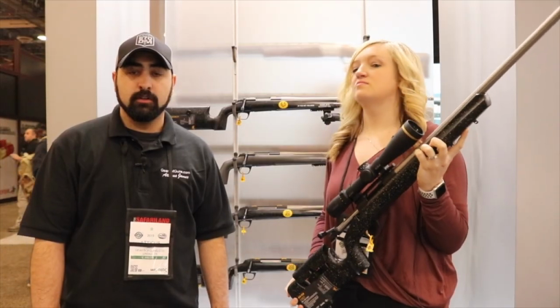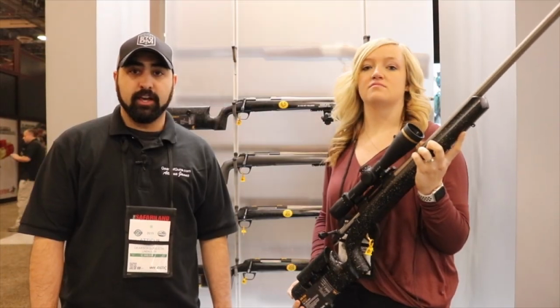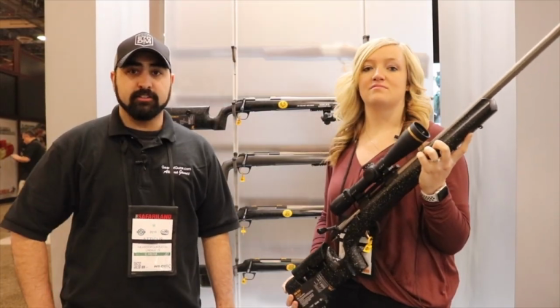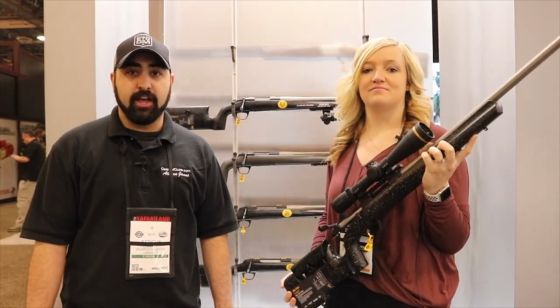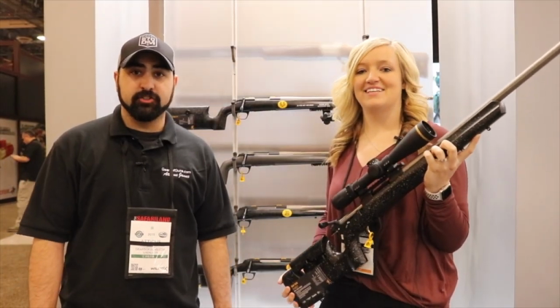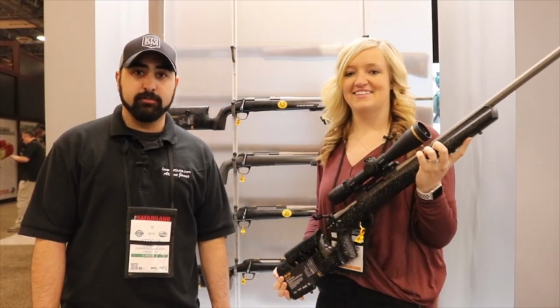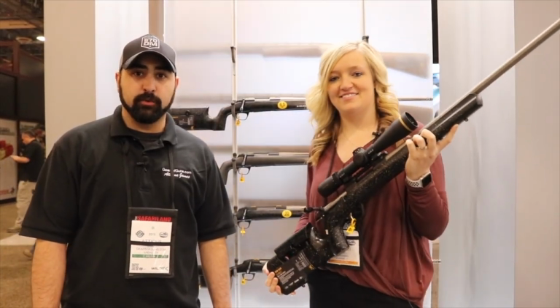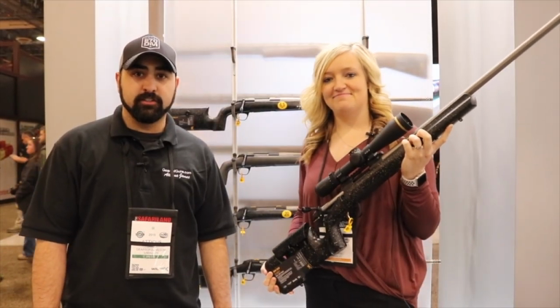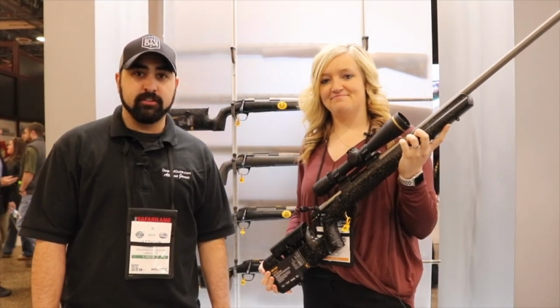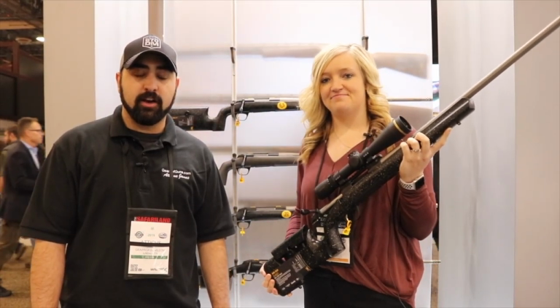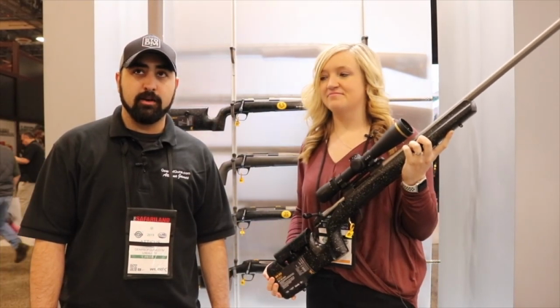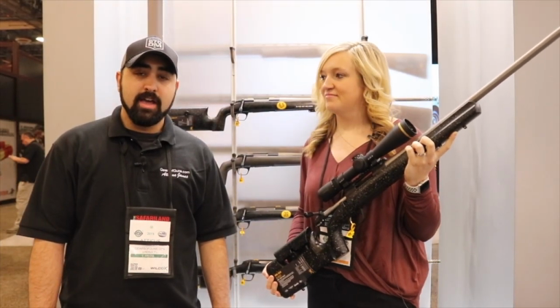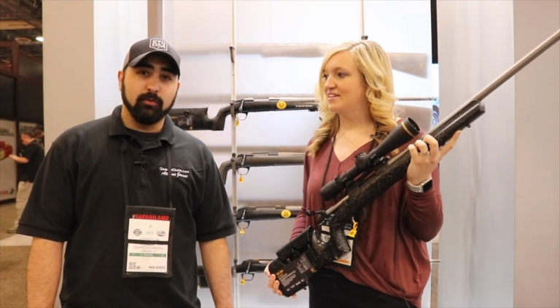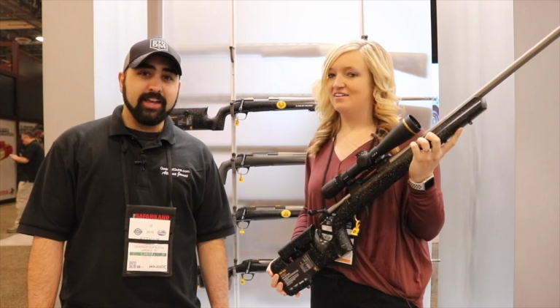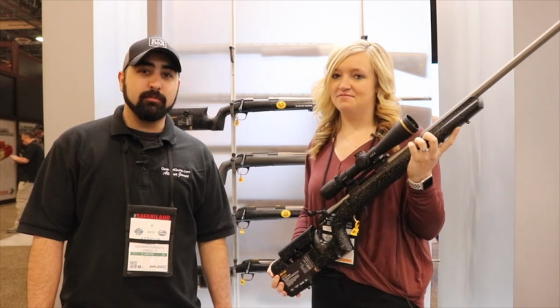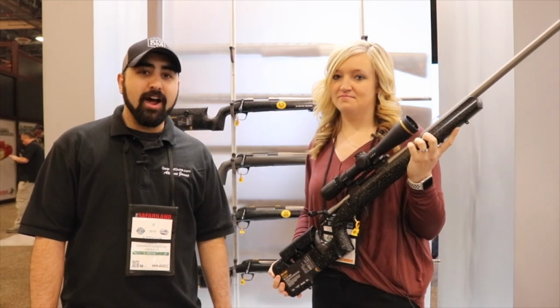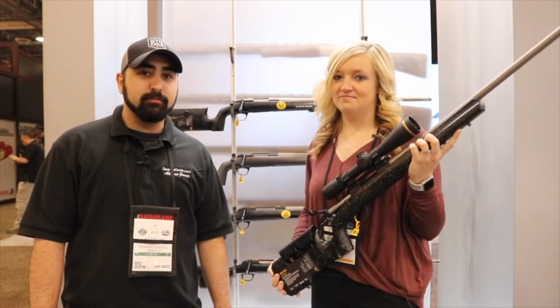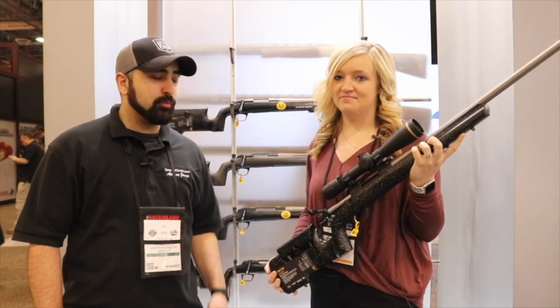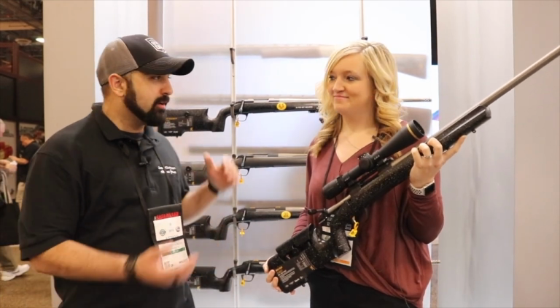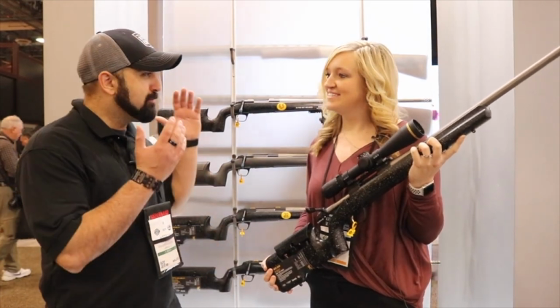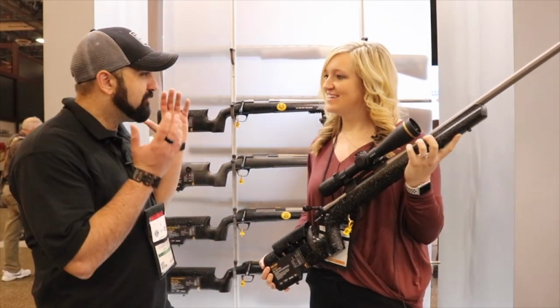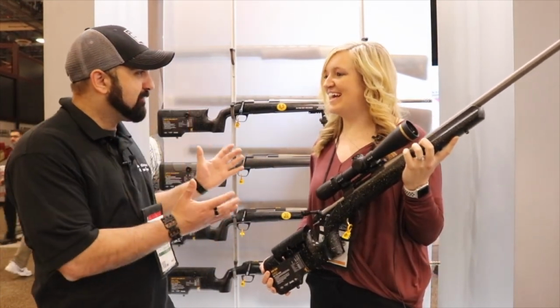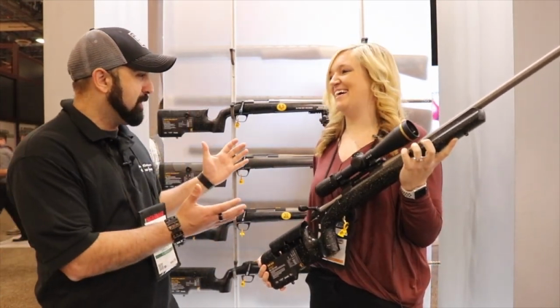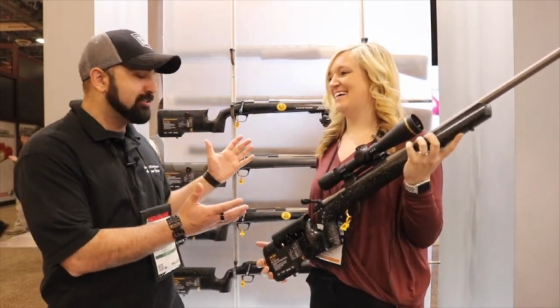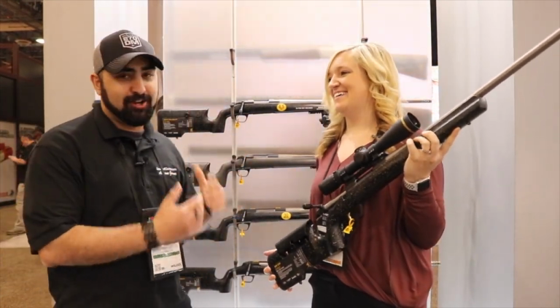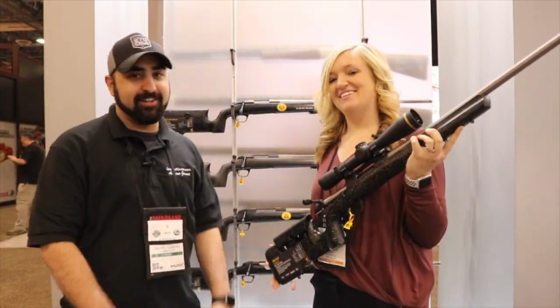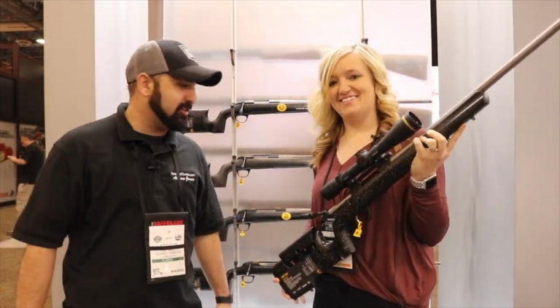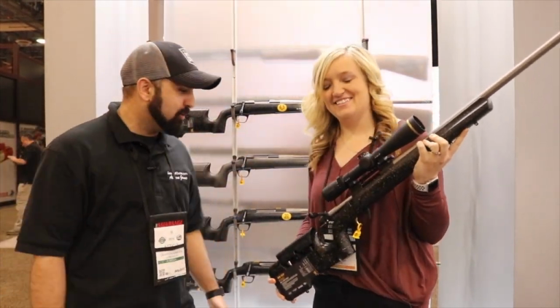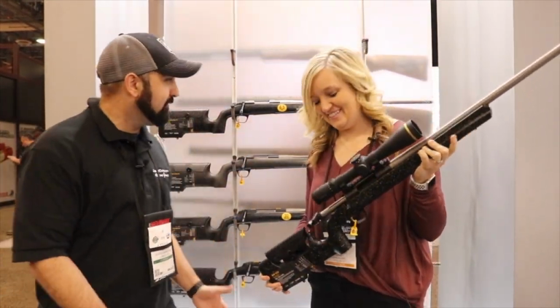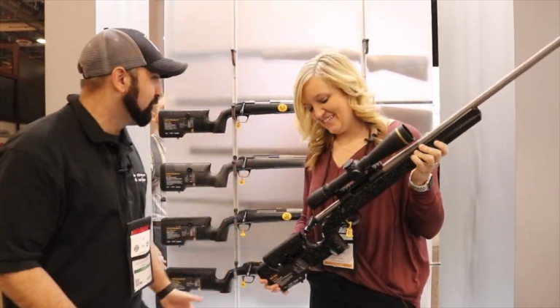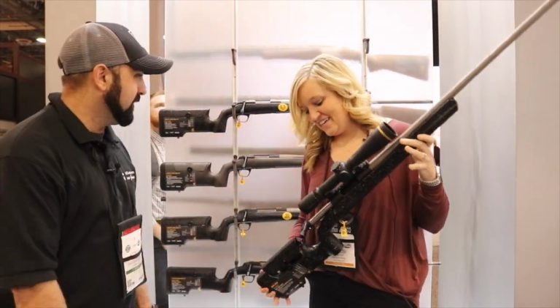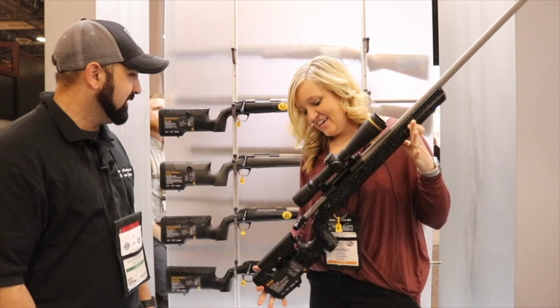Hey guys, Atticus James here with GearsOfGuns.com and we are in the Browning booth with one of my most favorite people, Shandi. Shandi, what do we have new for 2019?